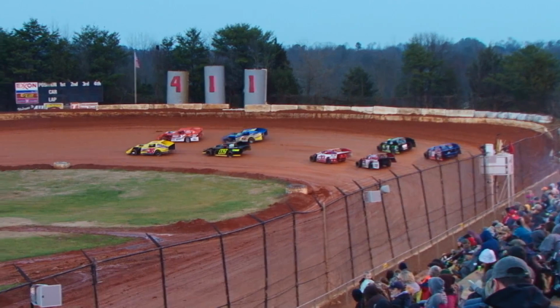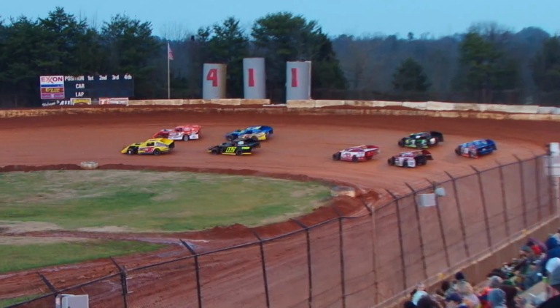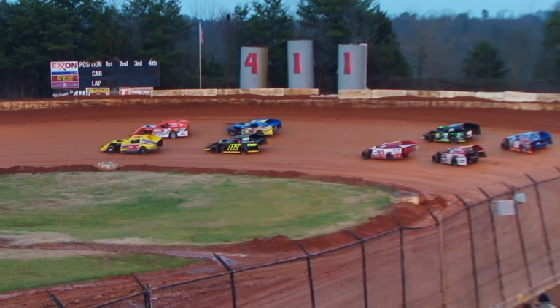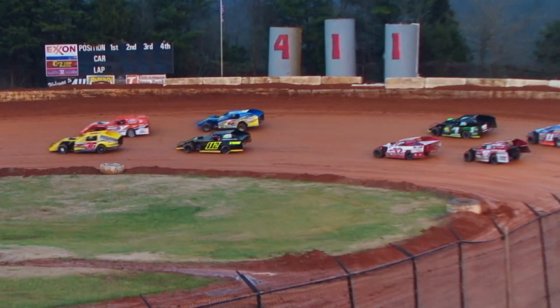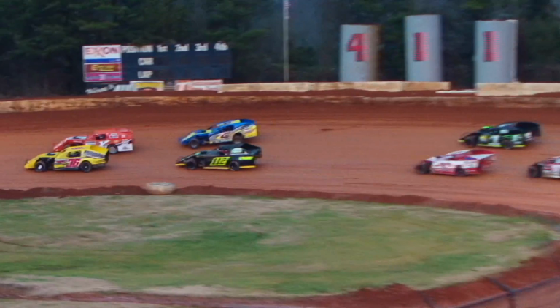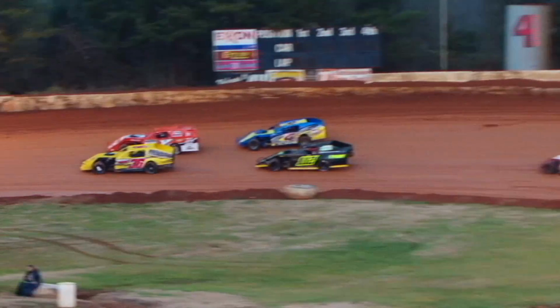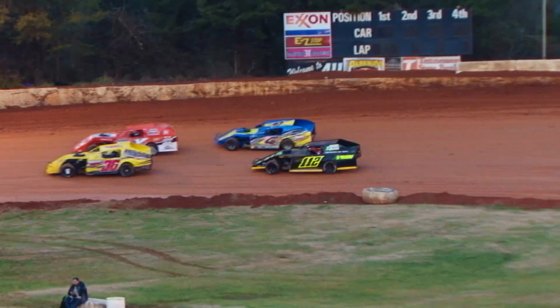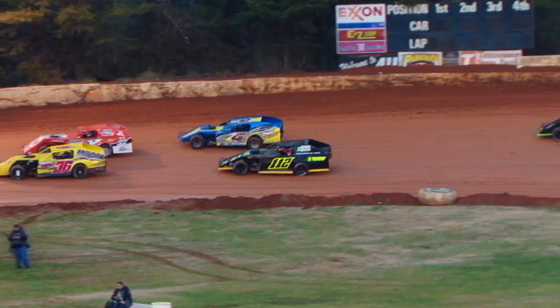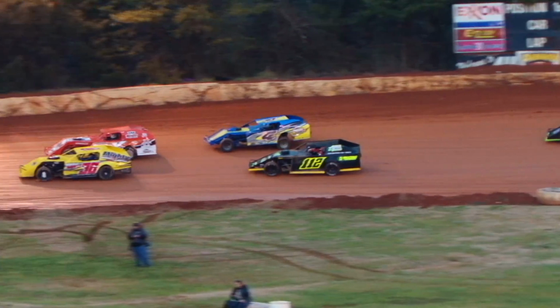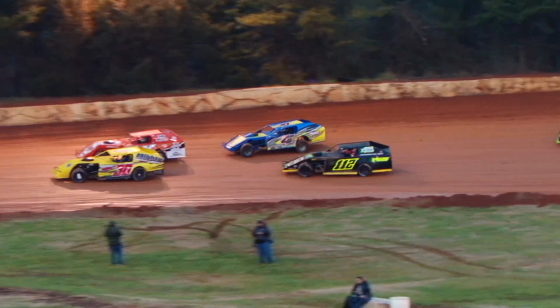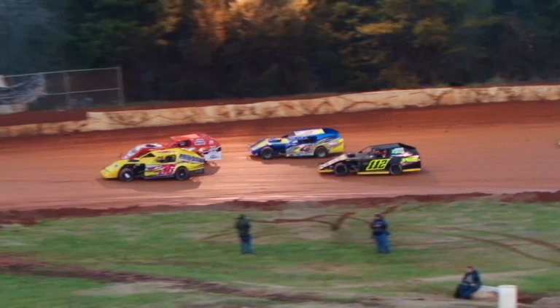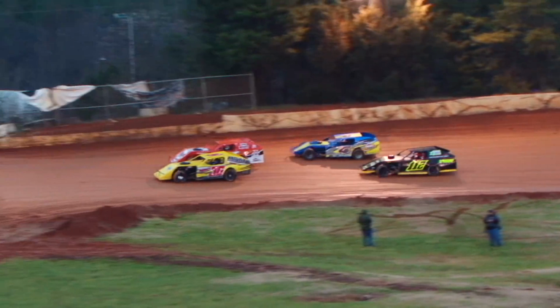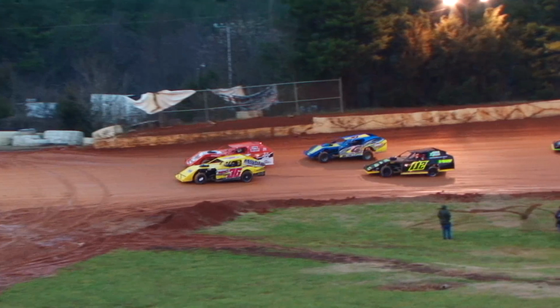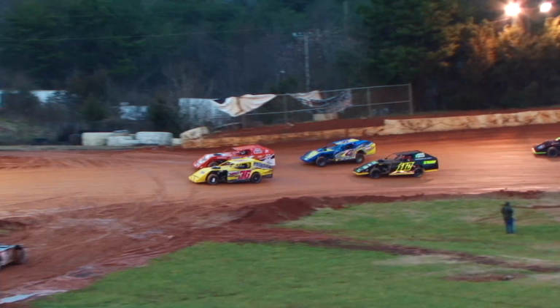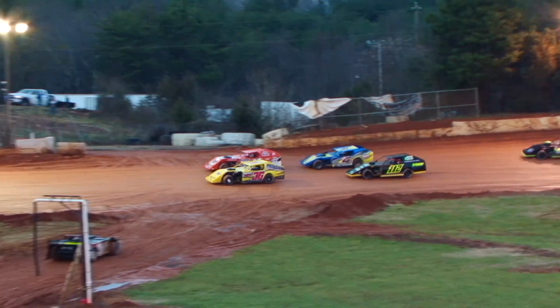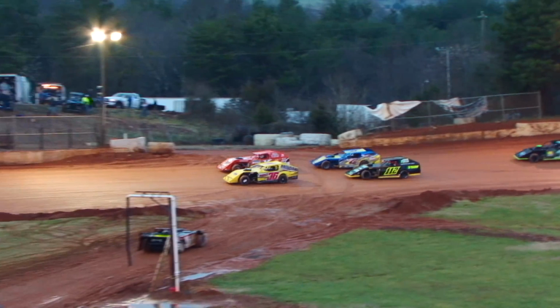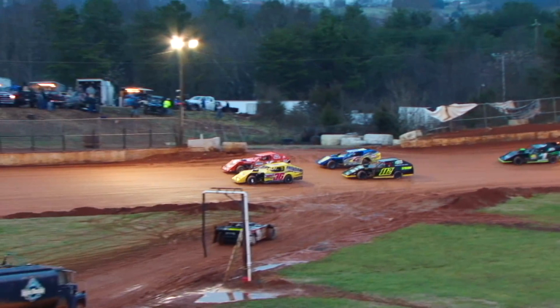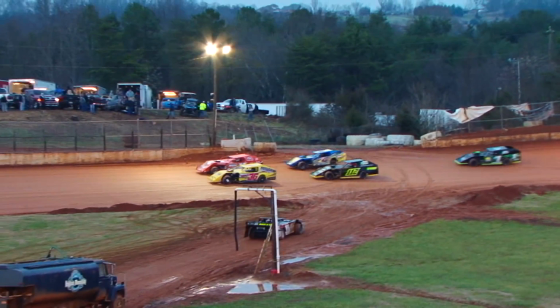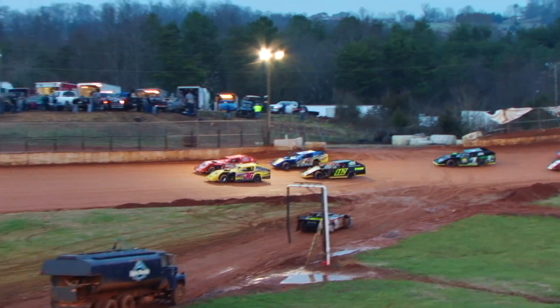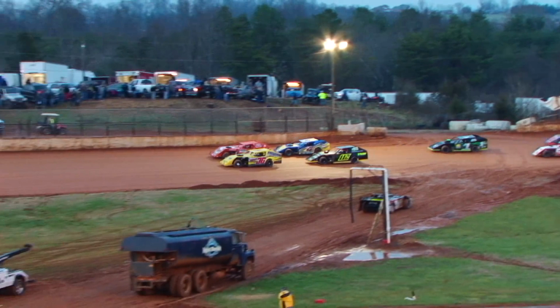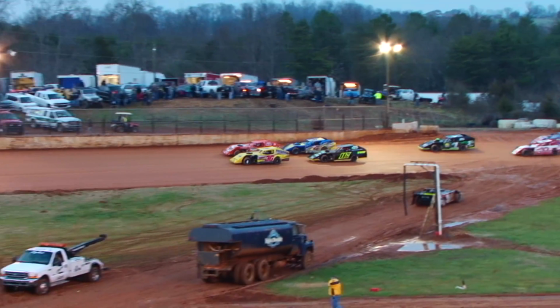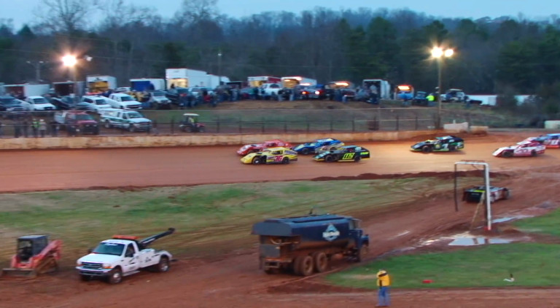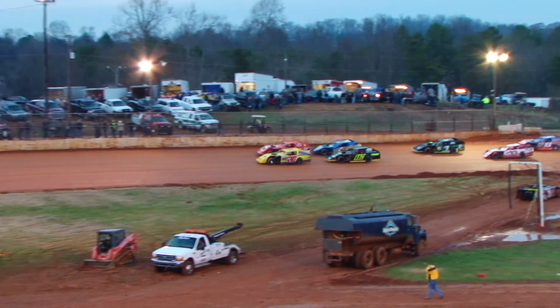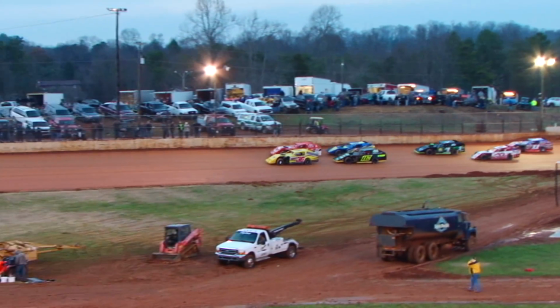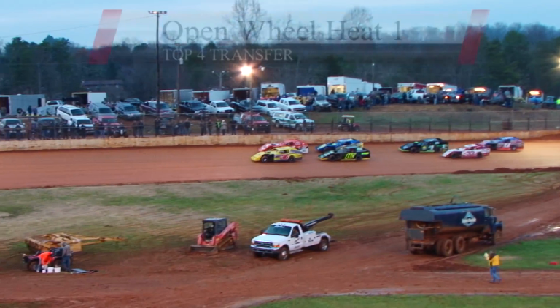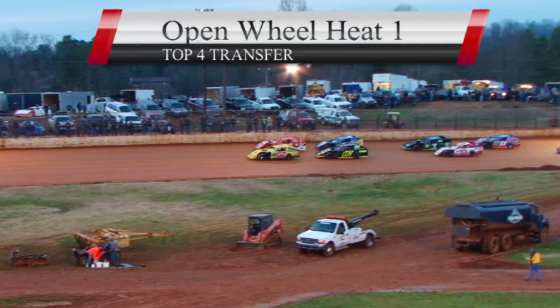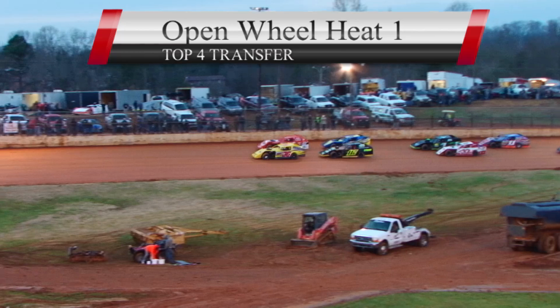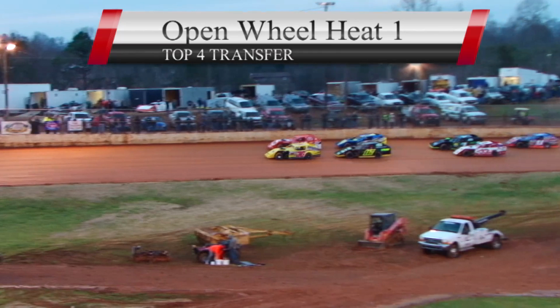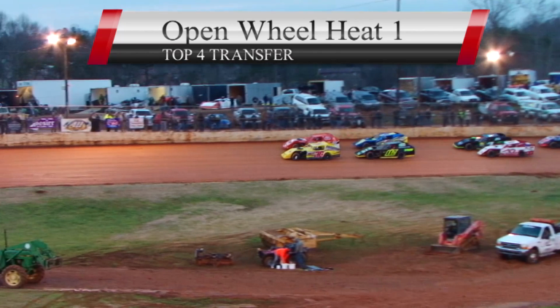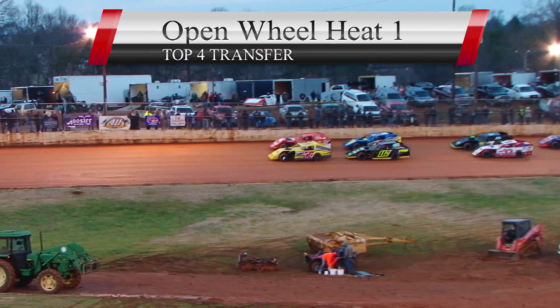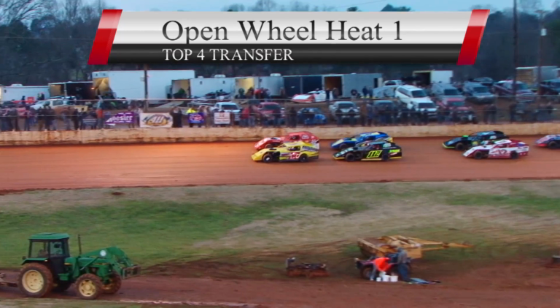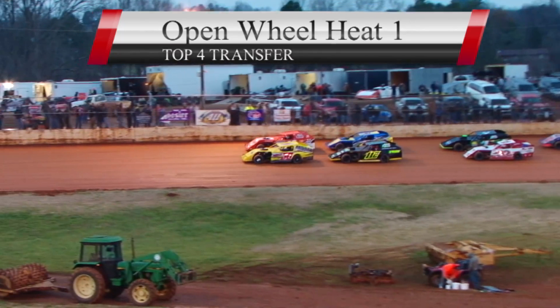Open wheel modified heat race action. Going to take the top four out of this one straight directly into the A mains. They locked in 10 earlier. Going to have three heats. We're here at 411 Motor Speedway for the Hangover.